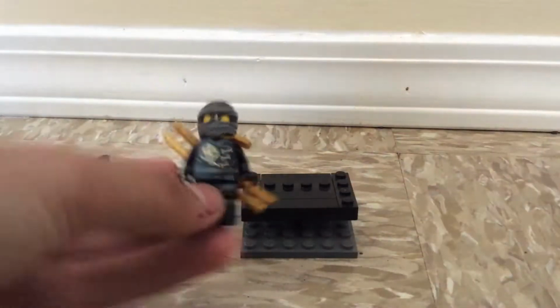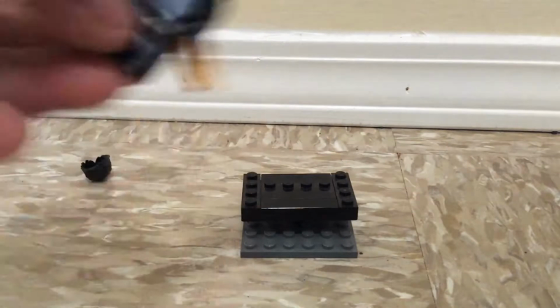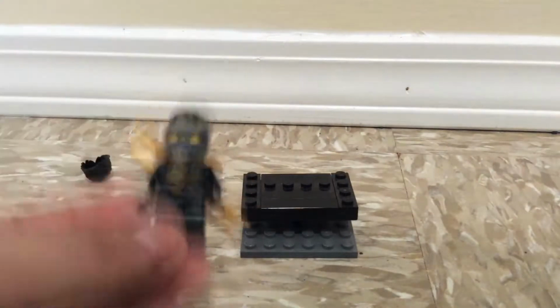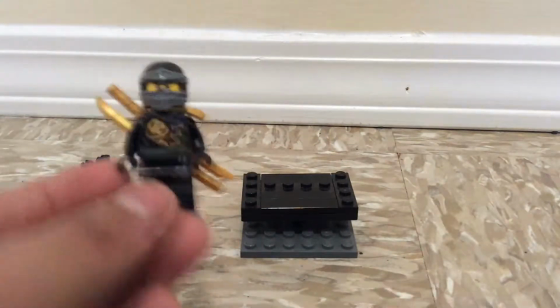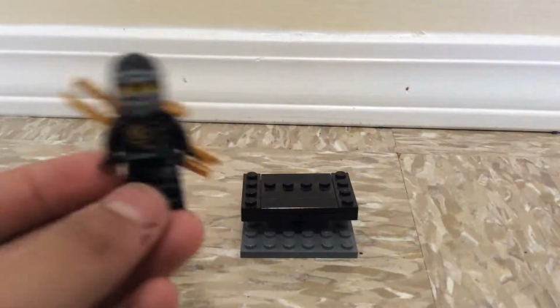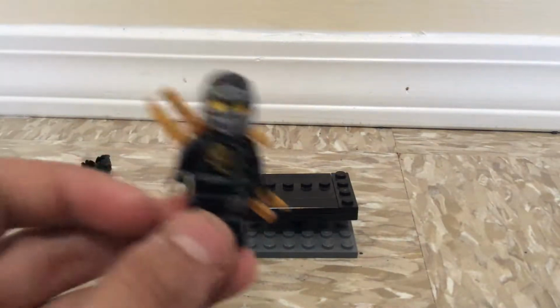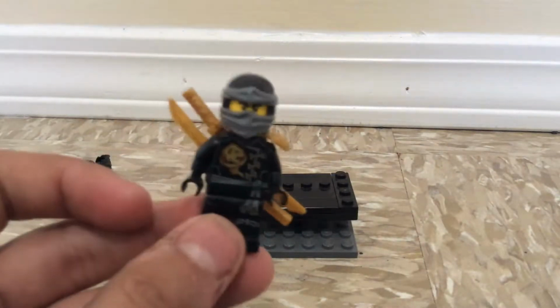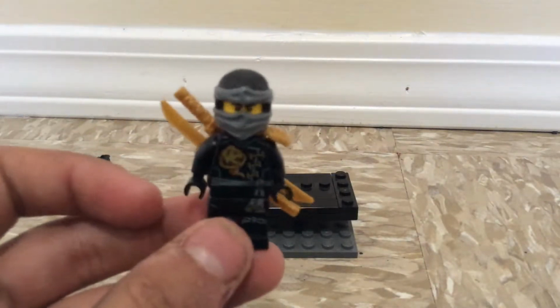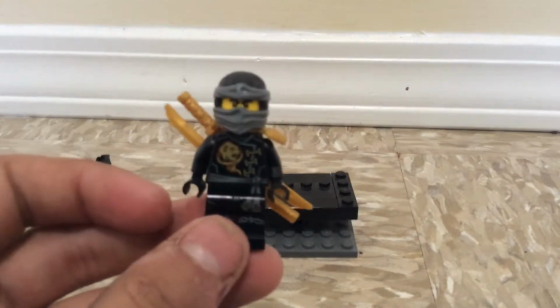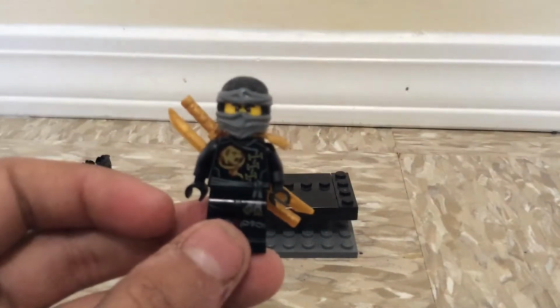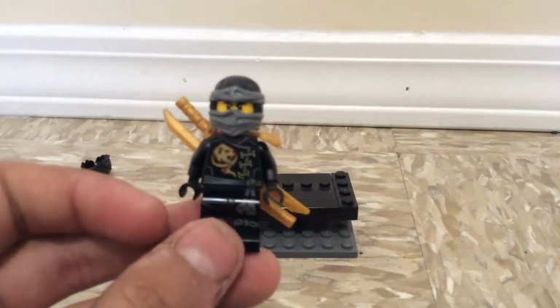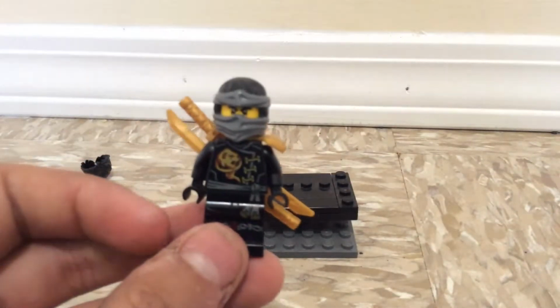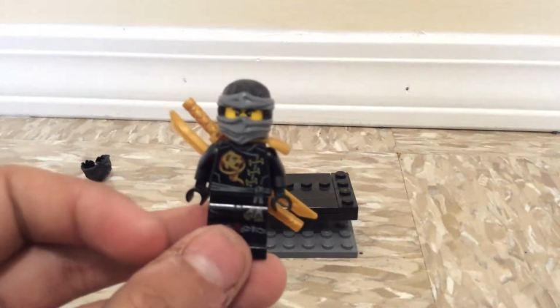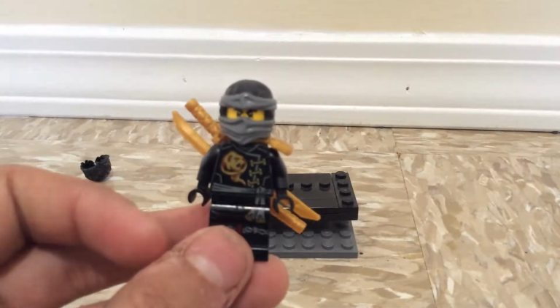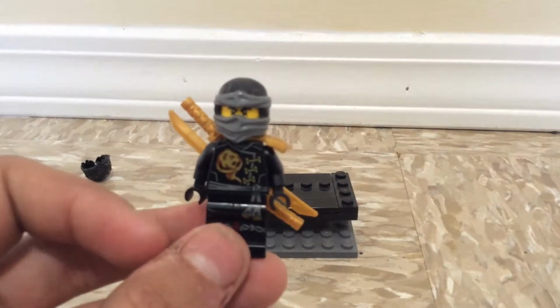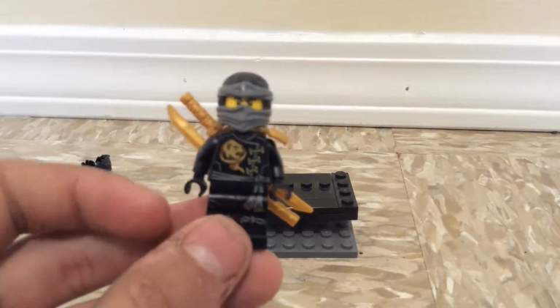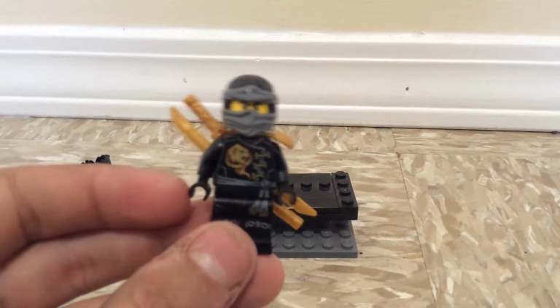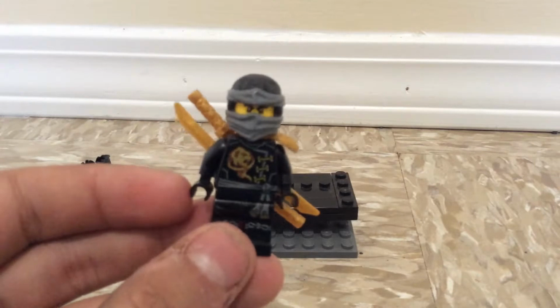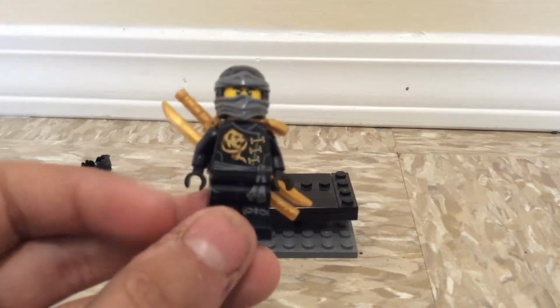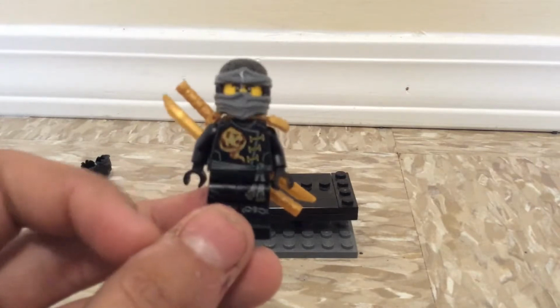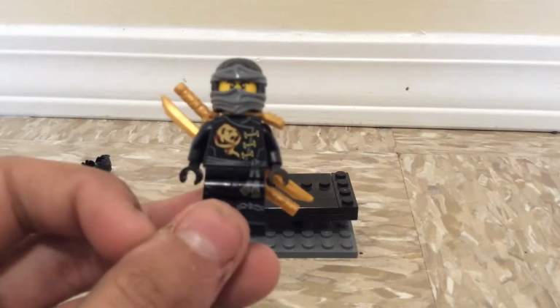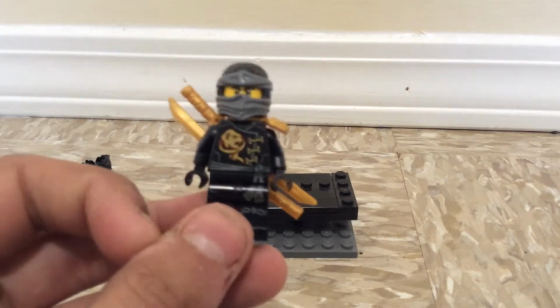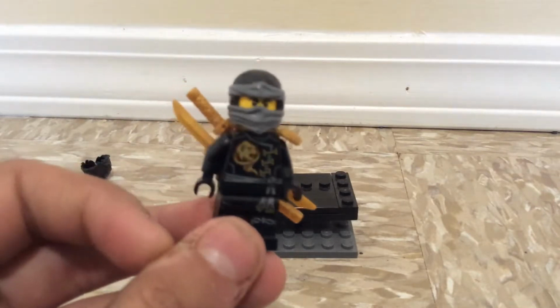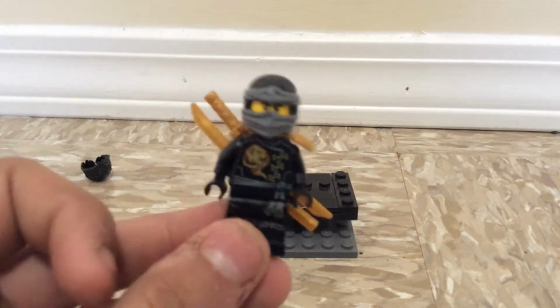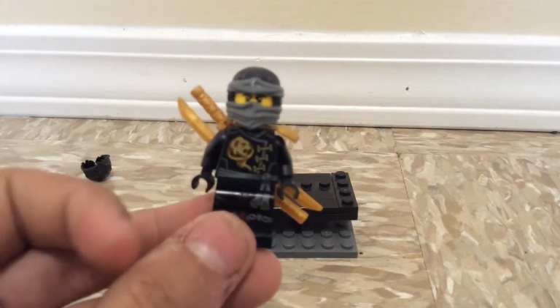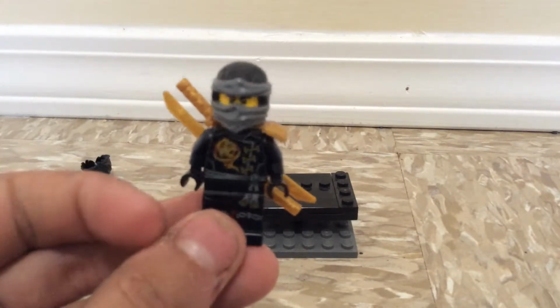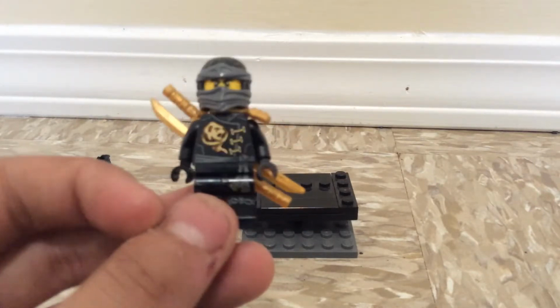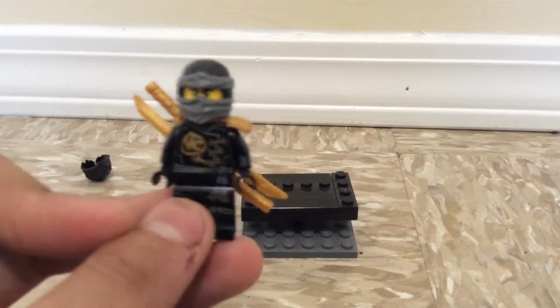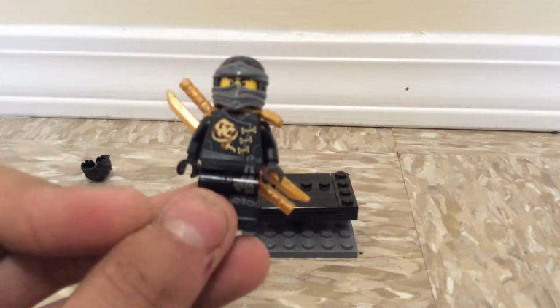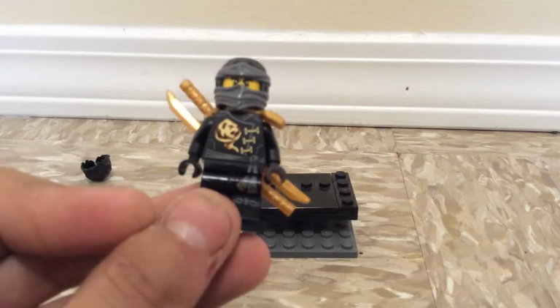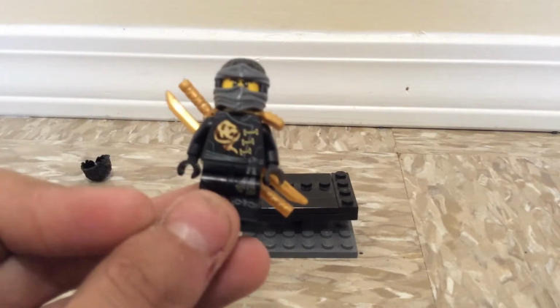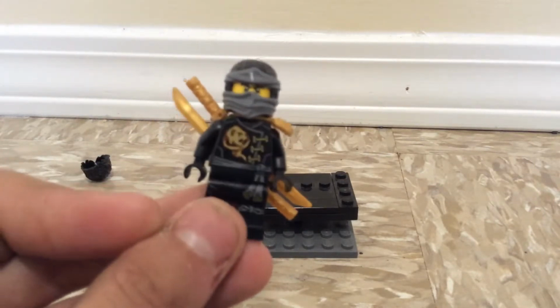Now this is Cole. I tried to make him look pretty accurate — this is him. I'm using the Skybound torso, but I swapped out the arms for black arms, and the legs are the same.